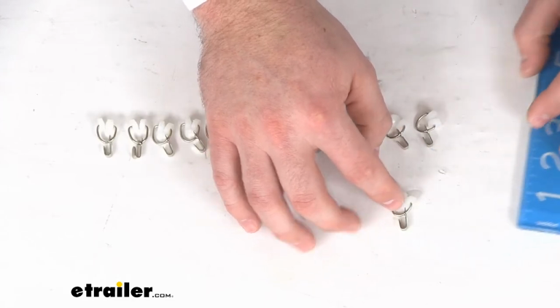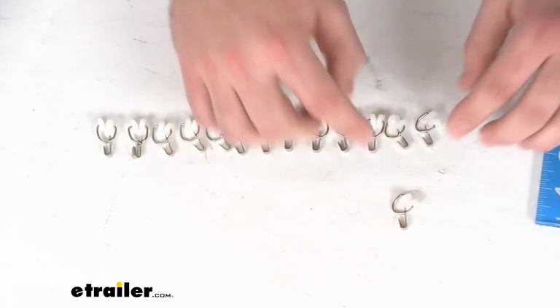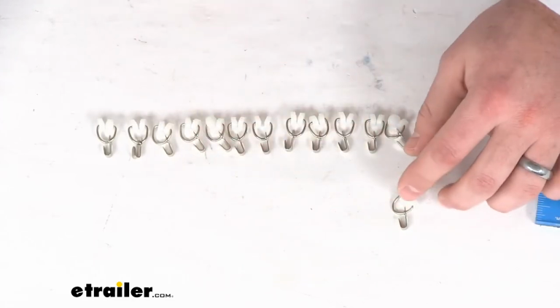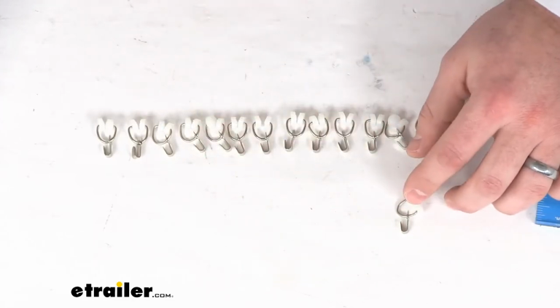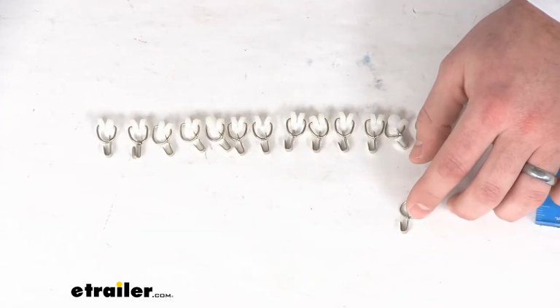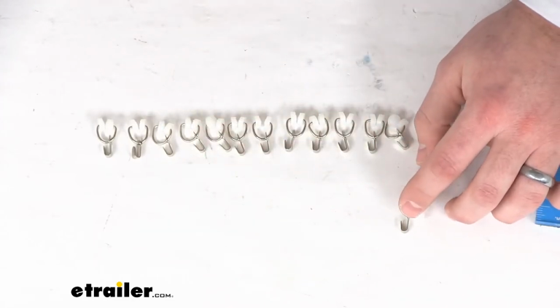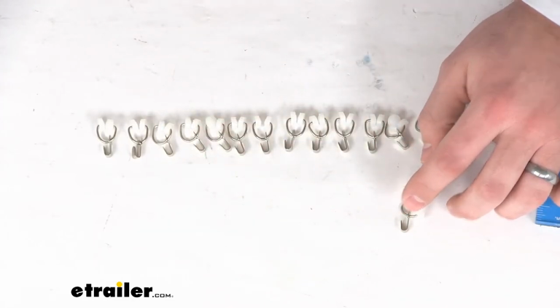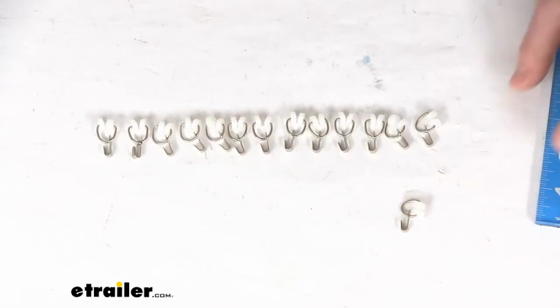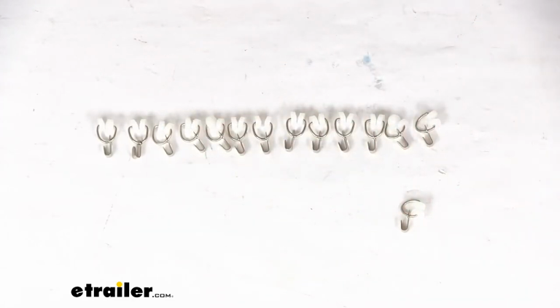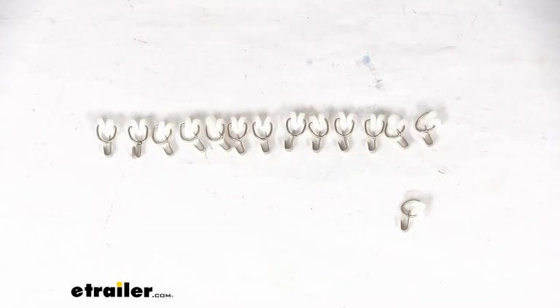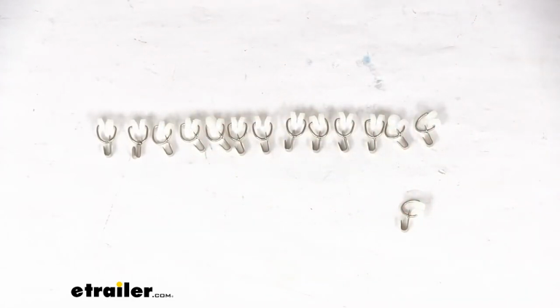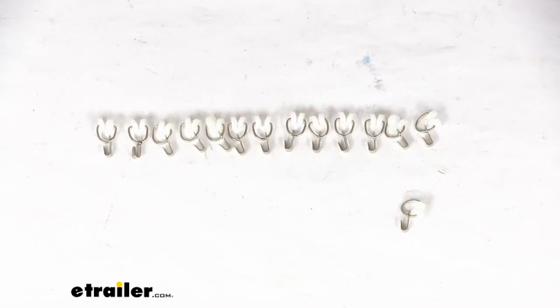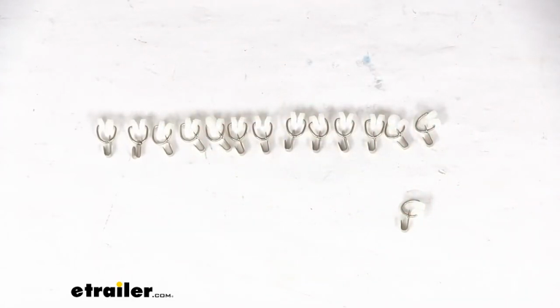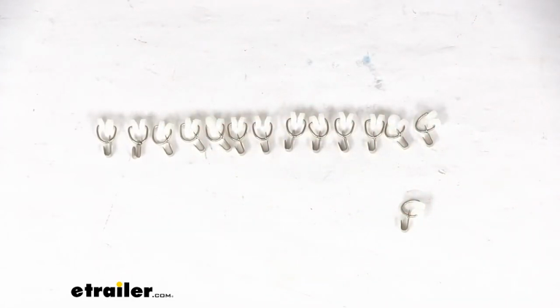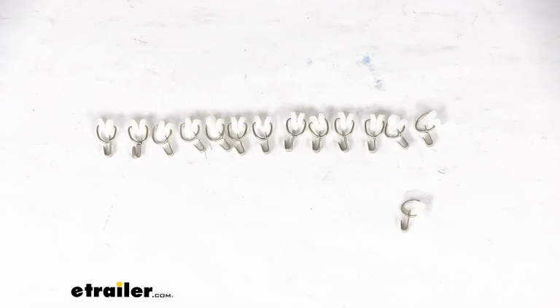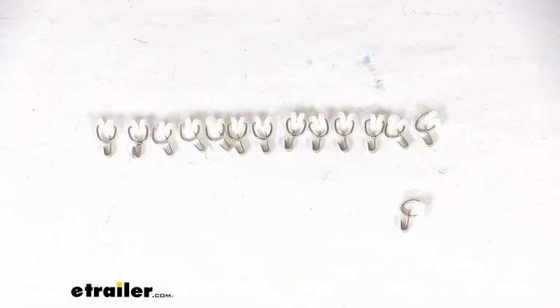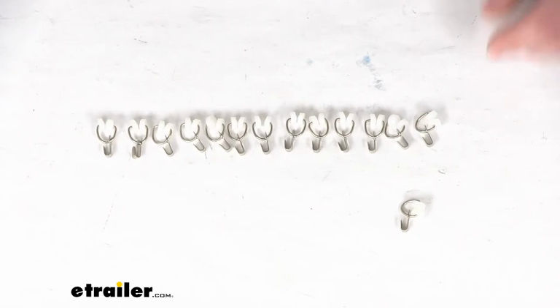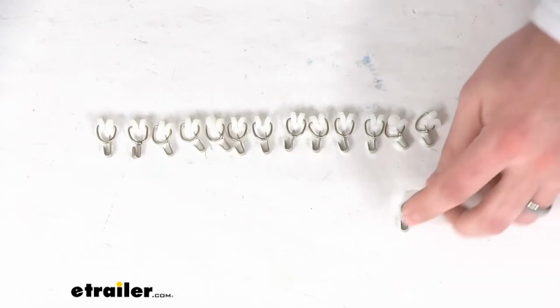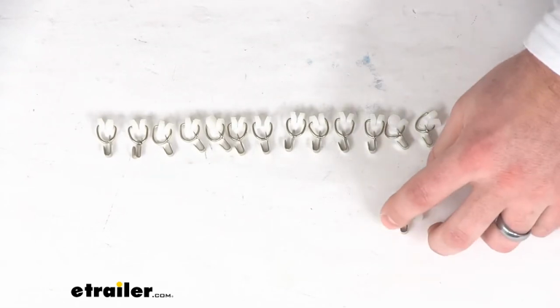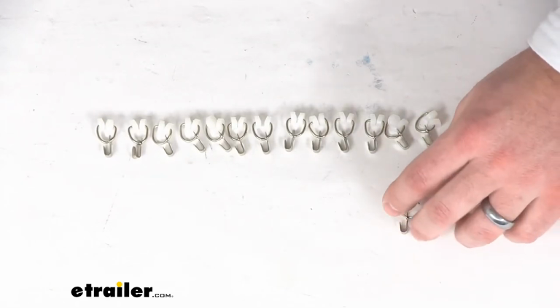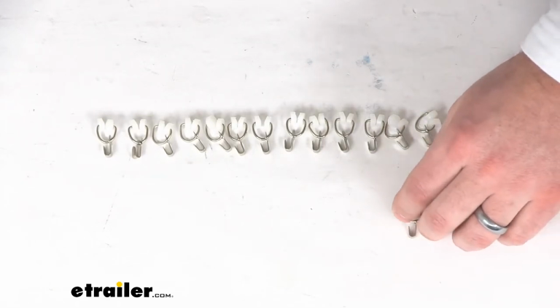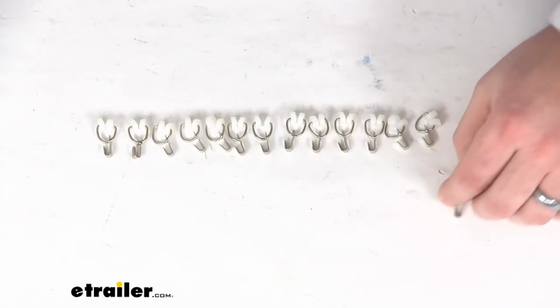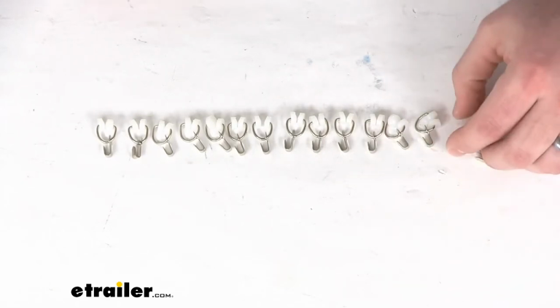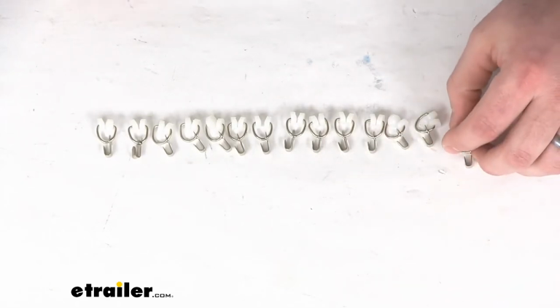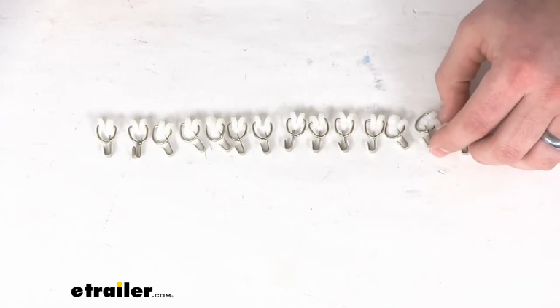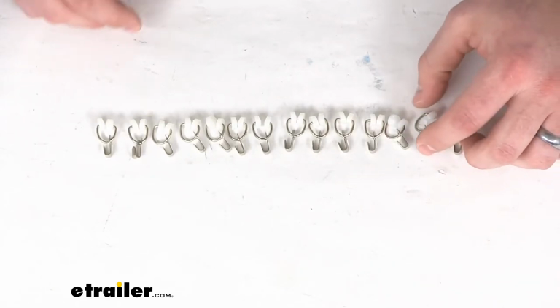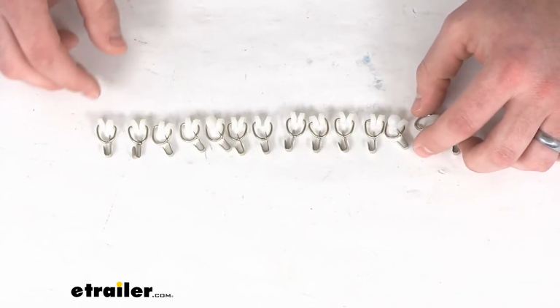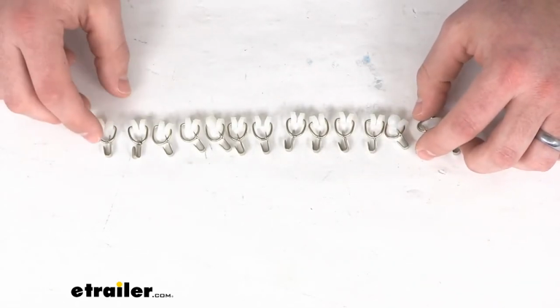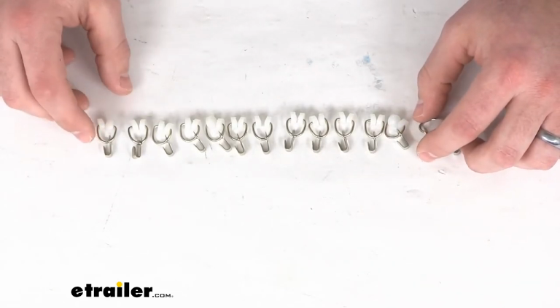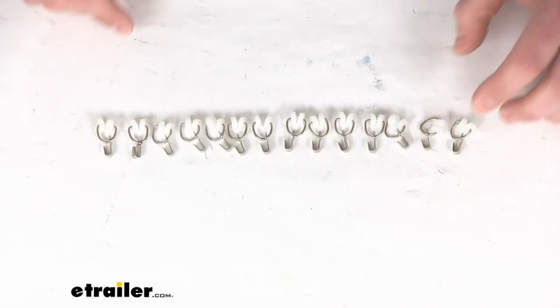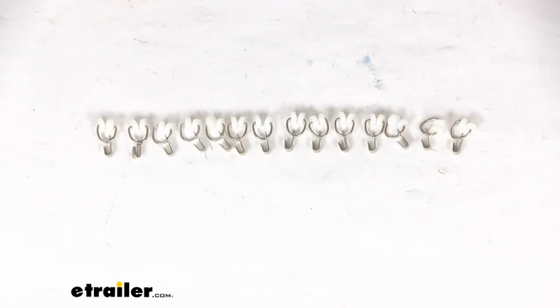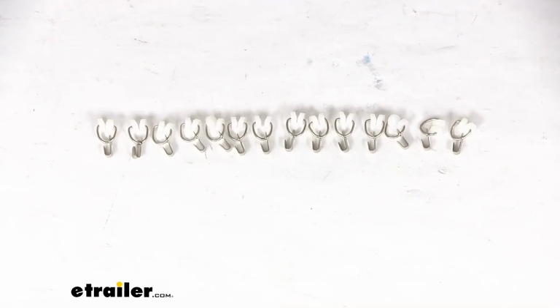You can see that little hook there on the end — that's what you'll attach to your curtain so that you can easily open and close the curtain to whatever position you would like.